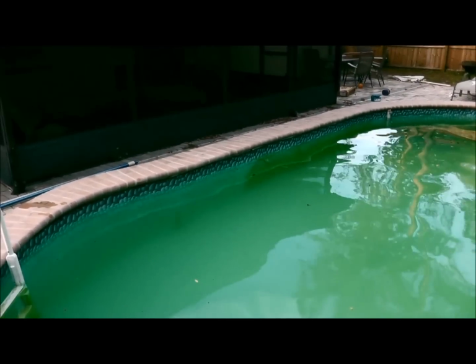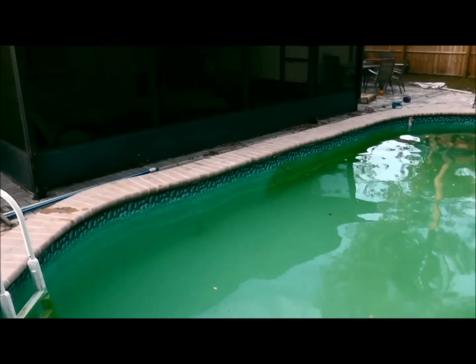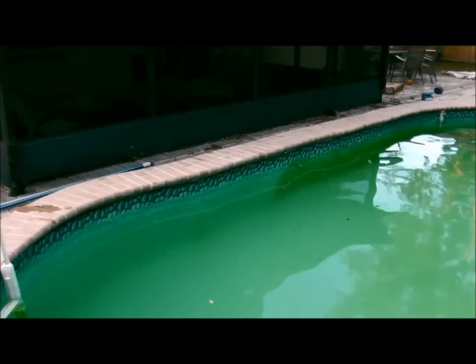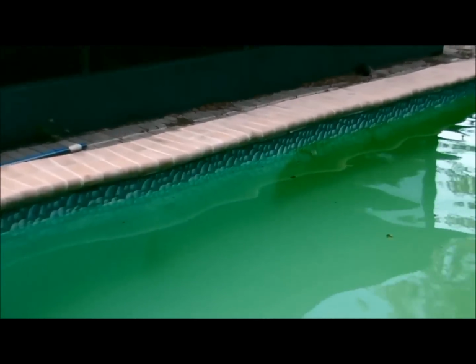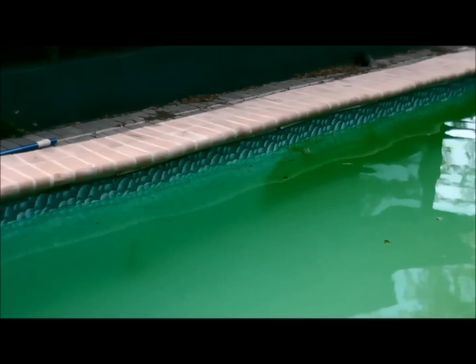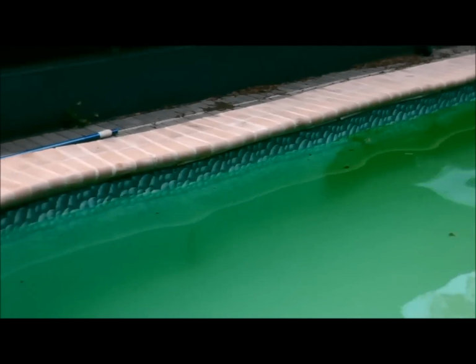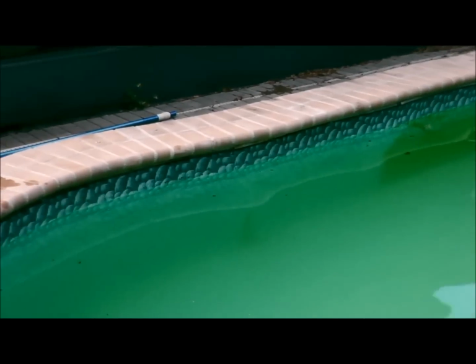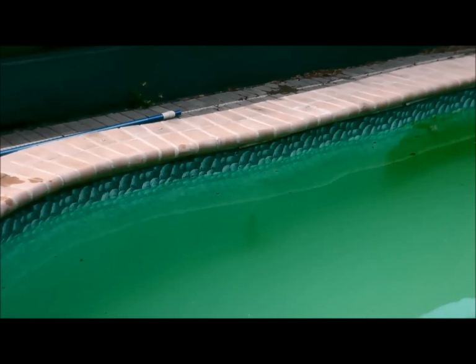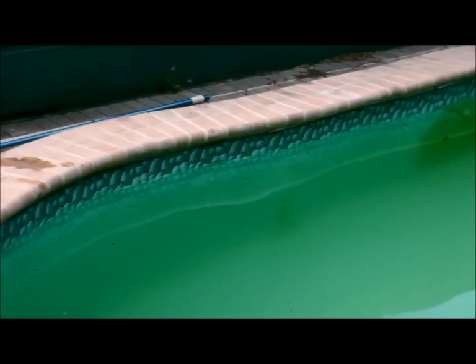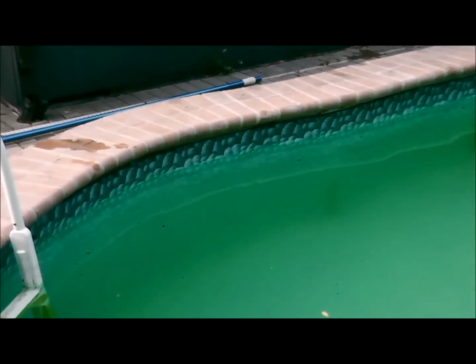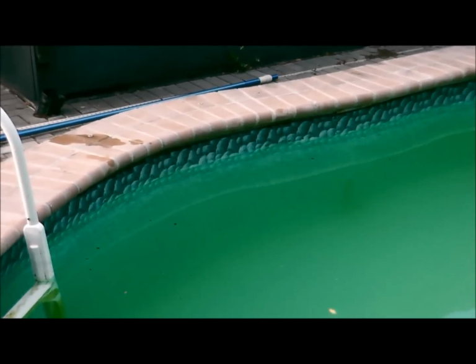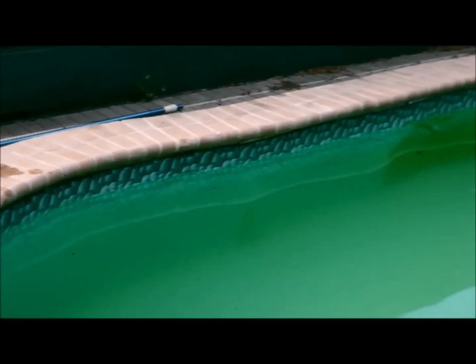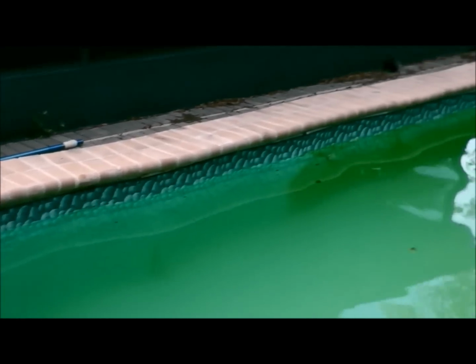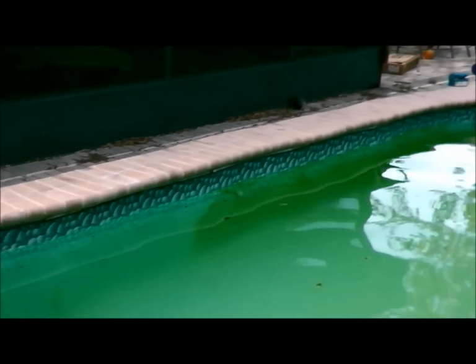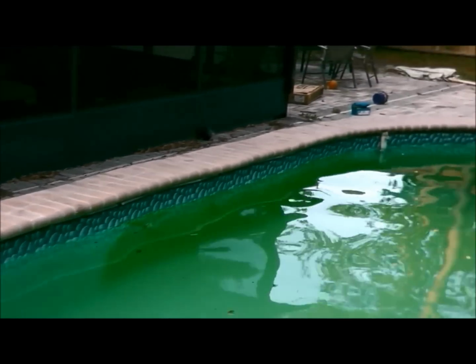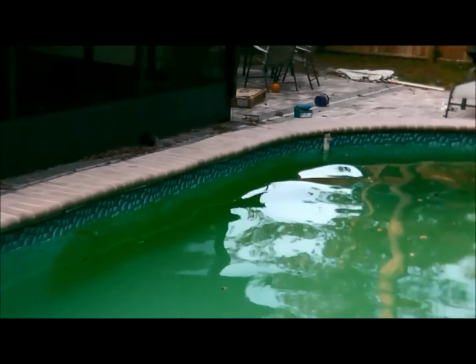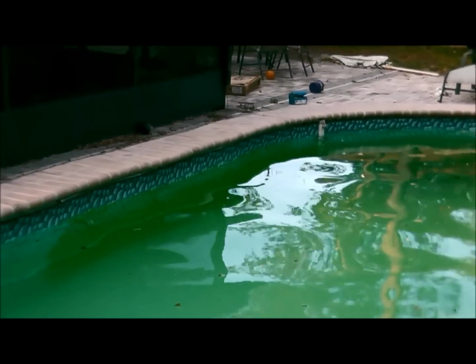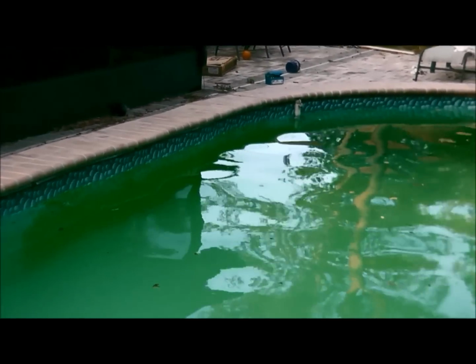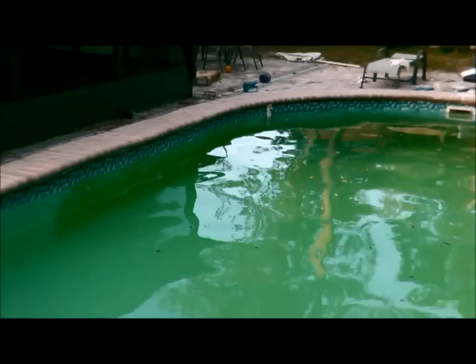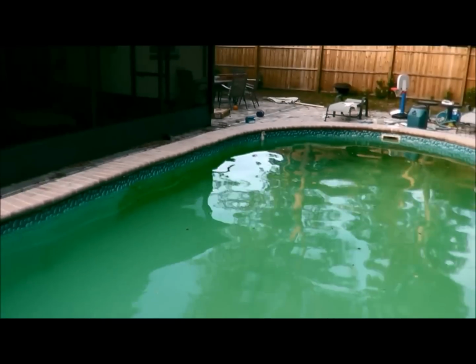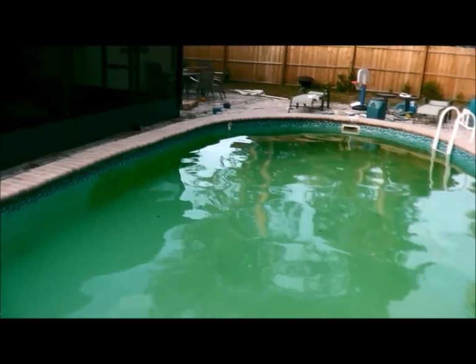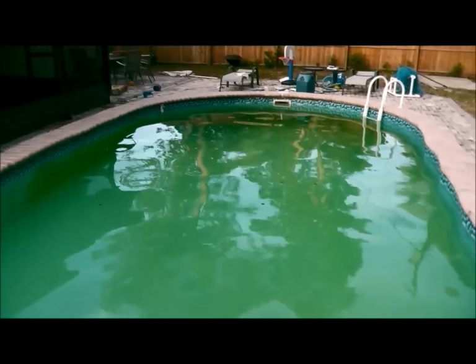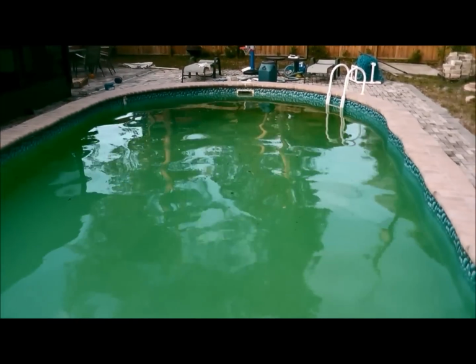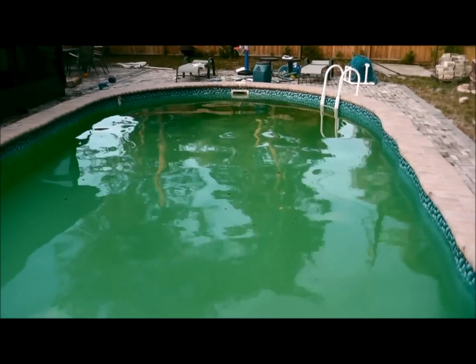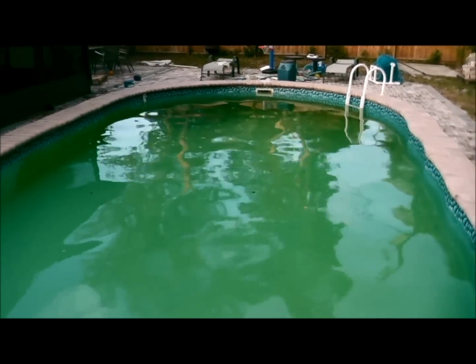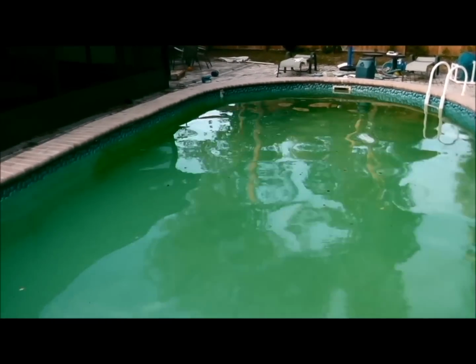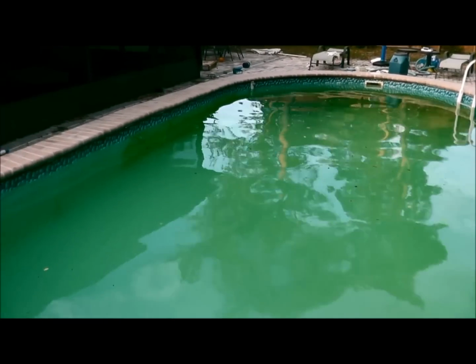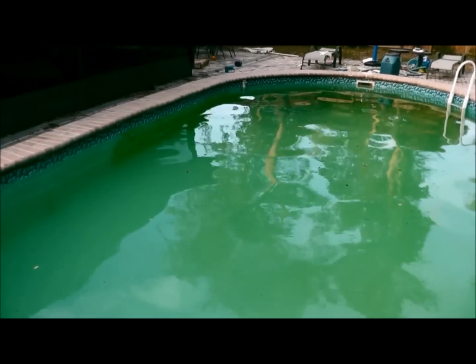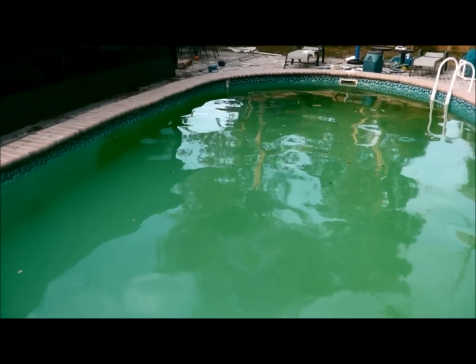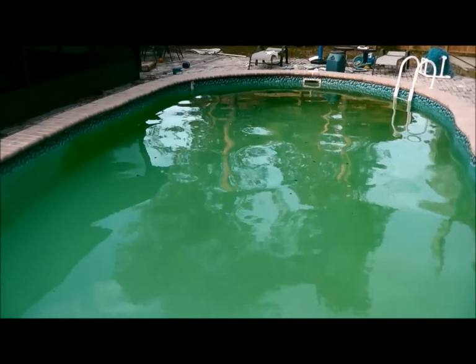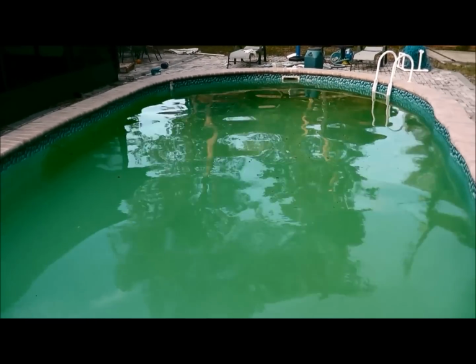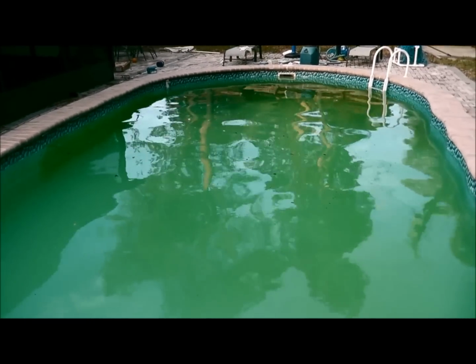You can see where I stopped — that's what it looks like now. I still have more to go, but we're going to go ahead and shock the pool again with liquid chlorine and with dichlor.